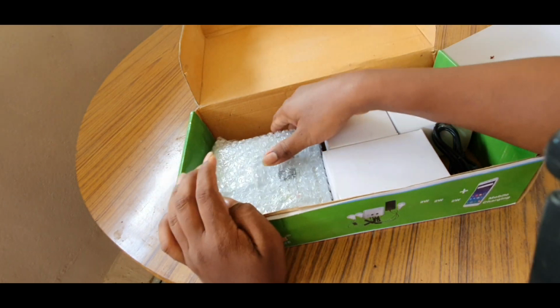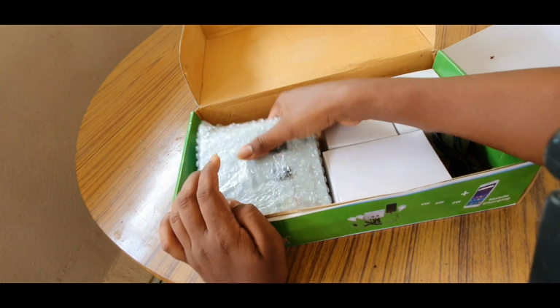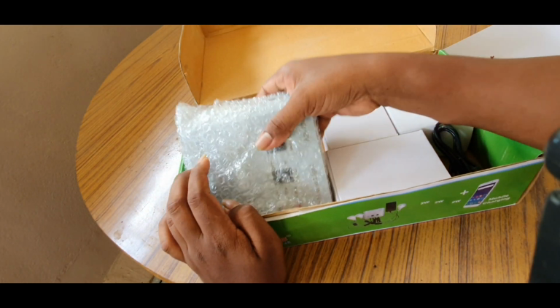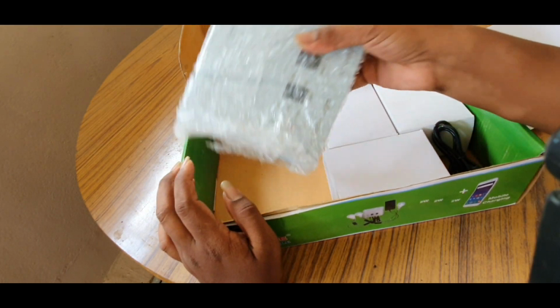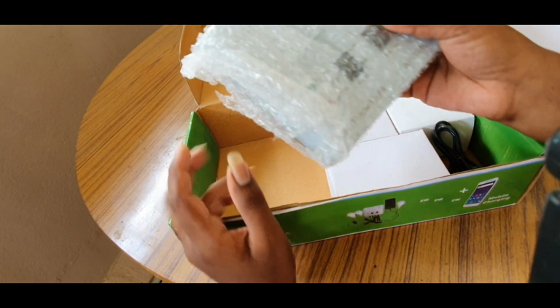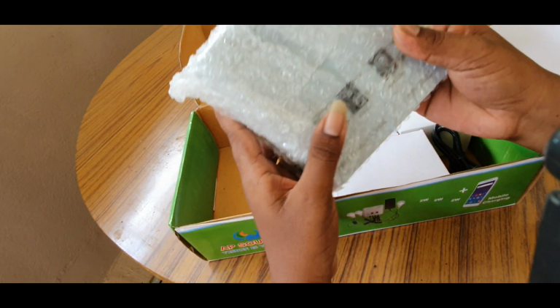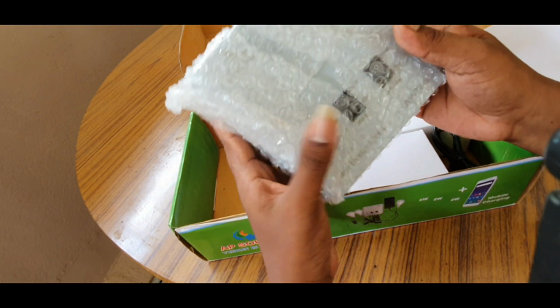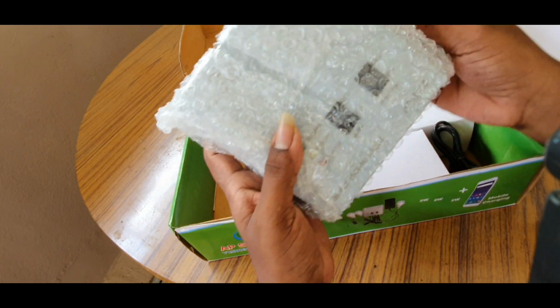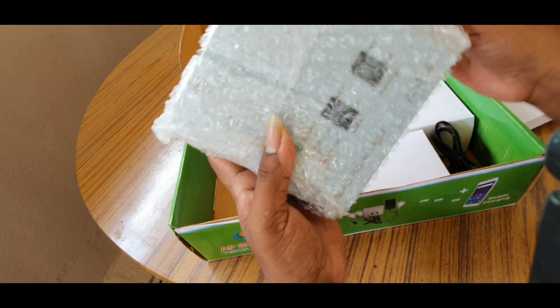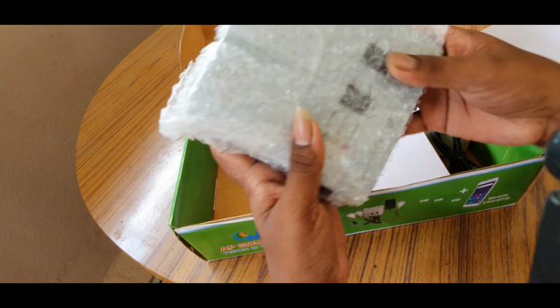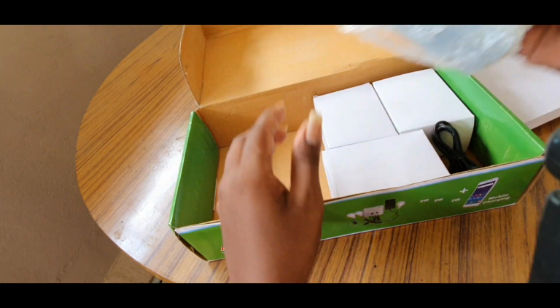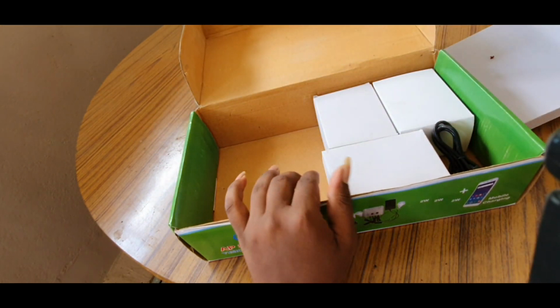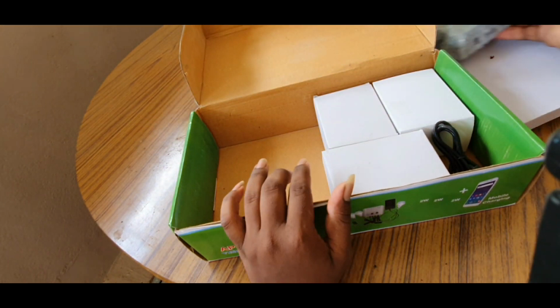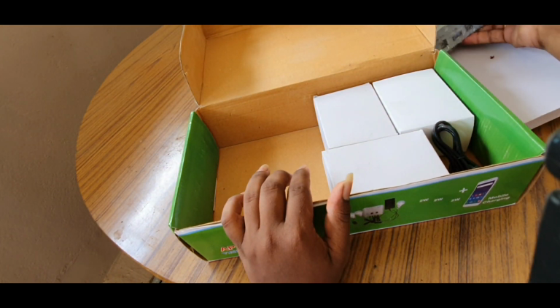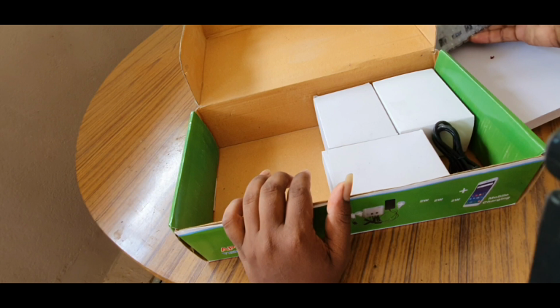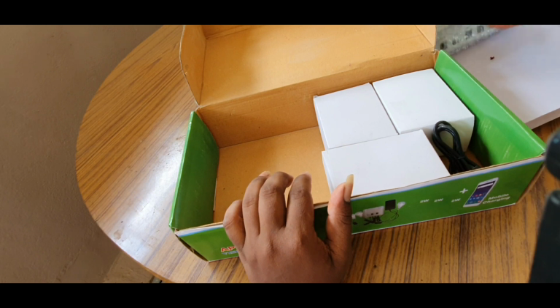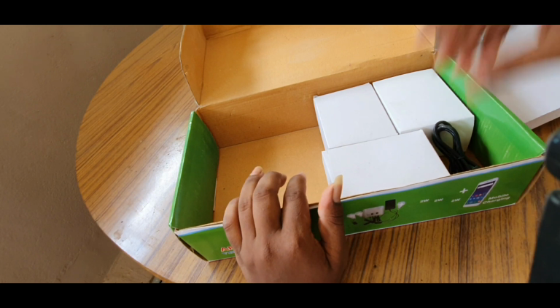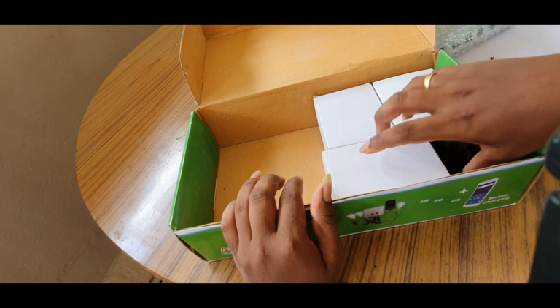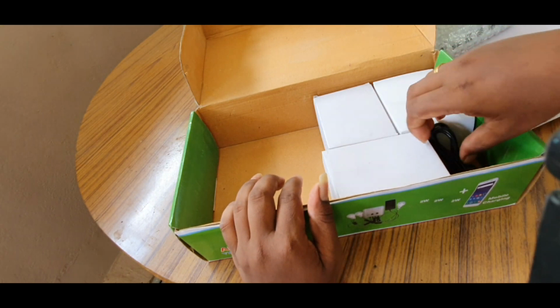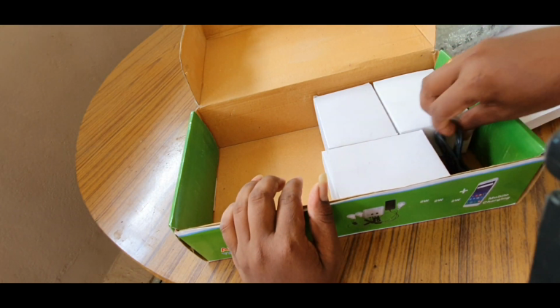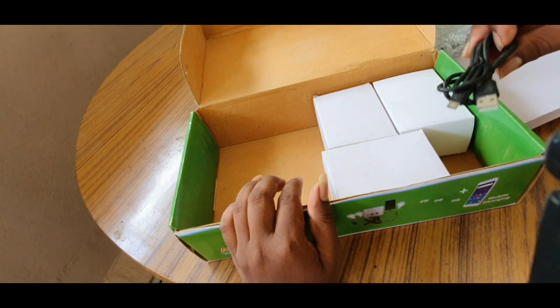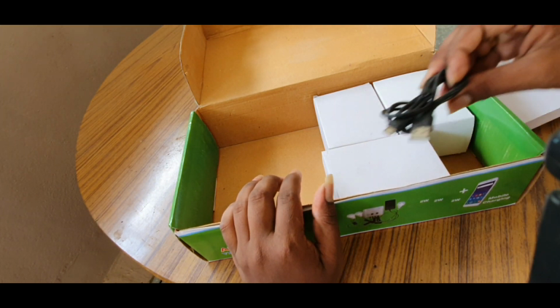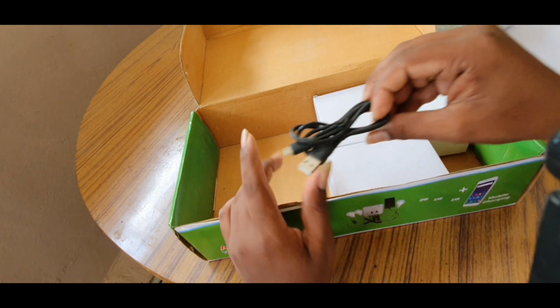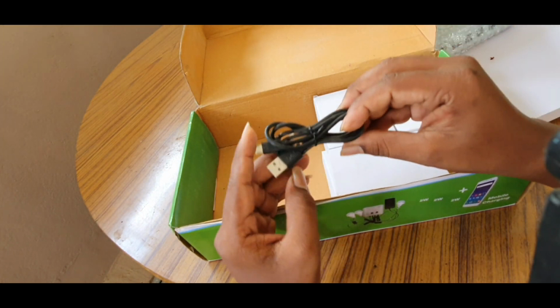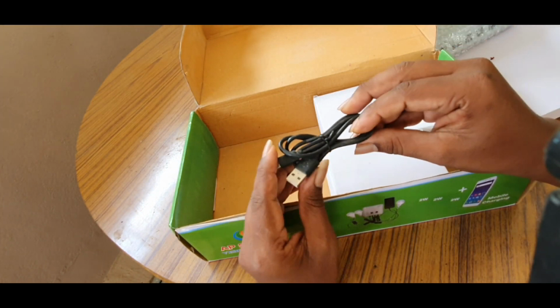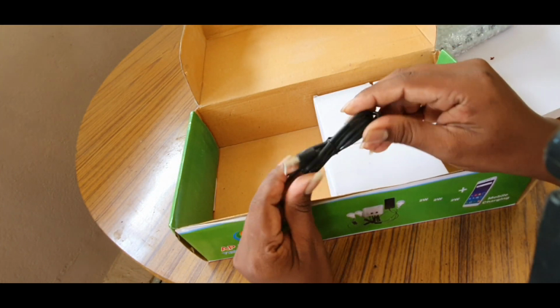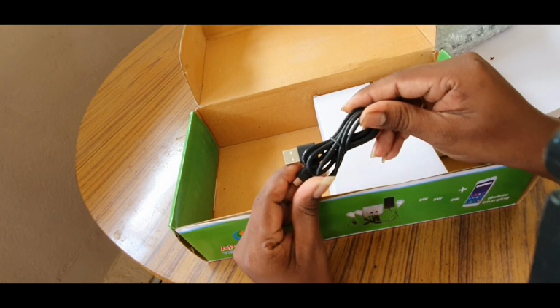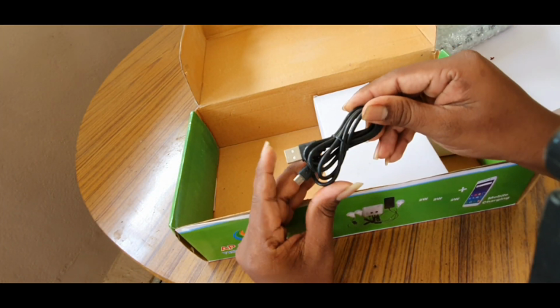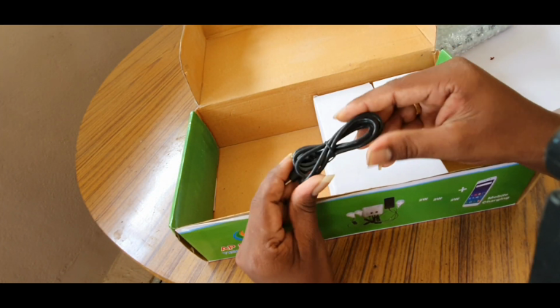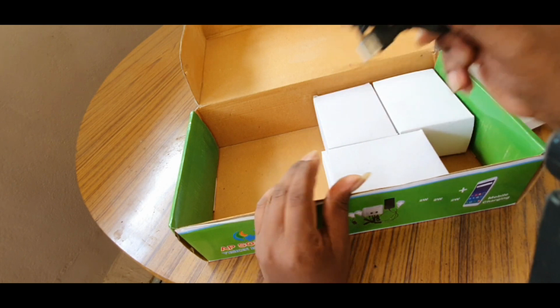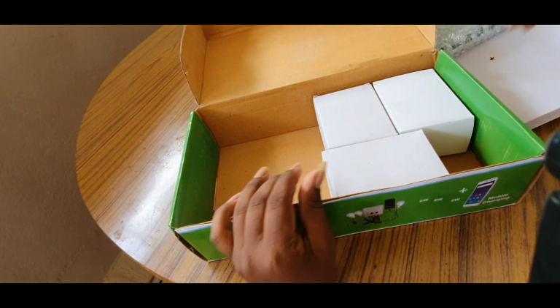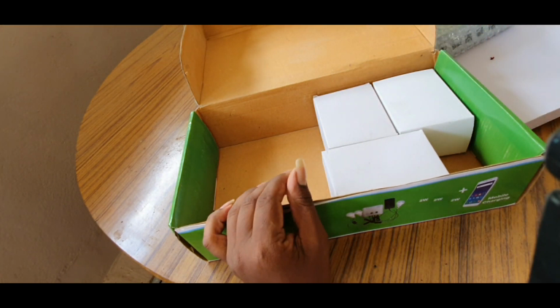The main part is the controller. This is a mobile charging cable — this is a mobile detachable cable.